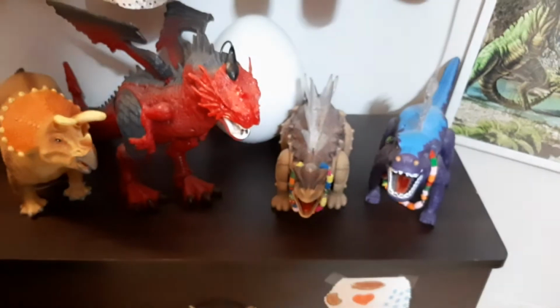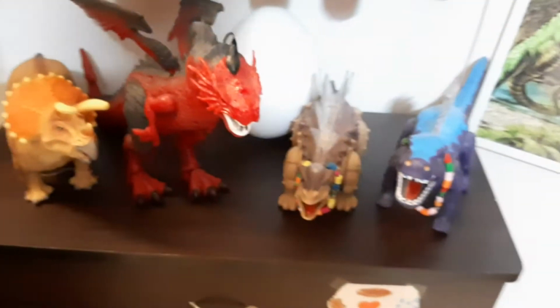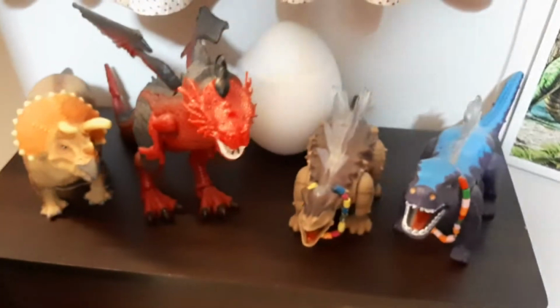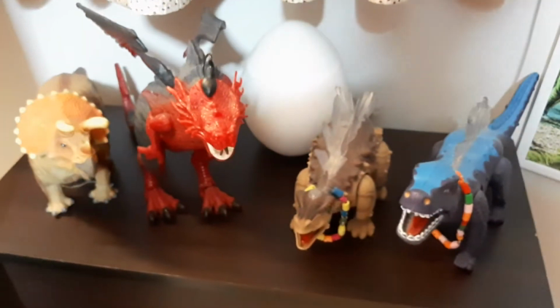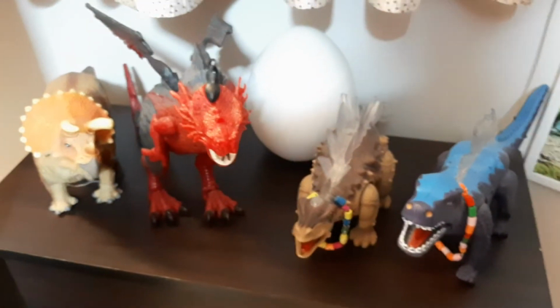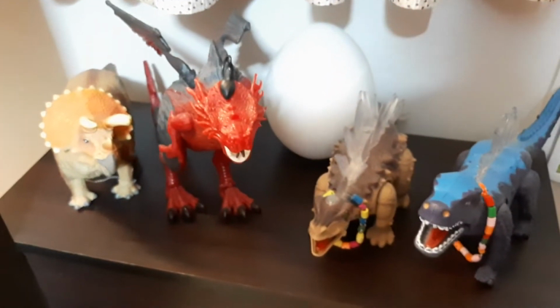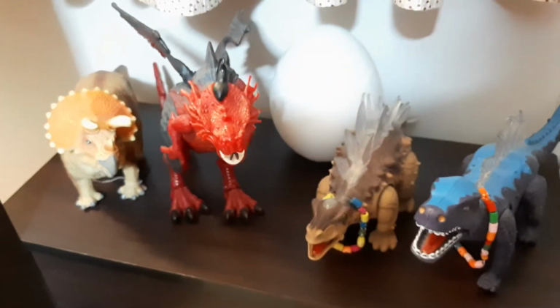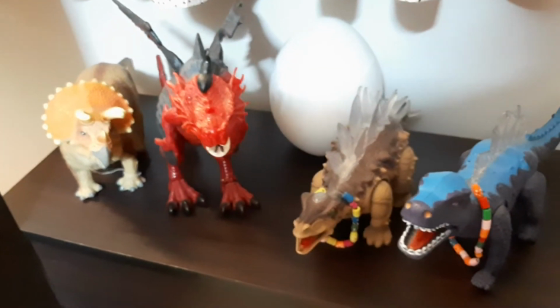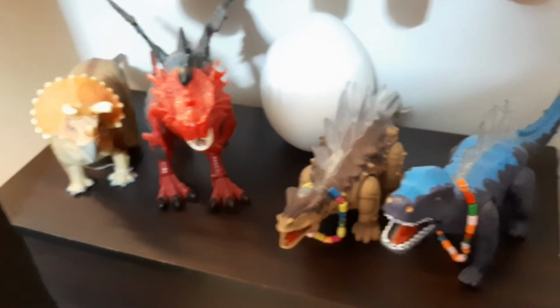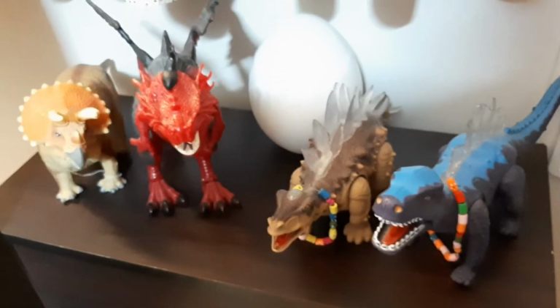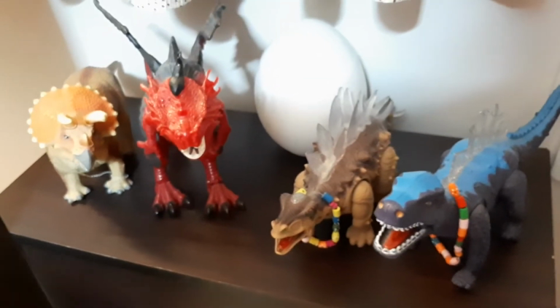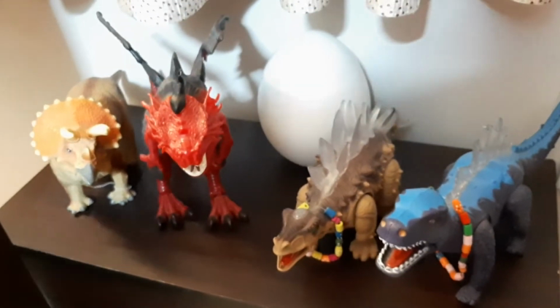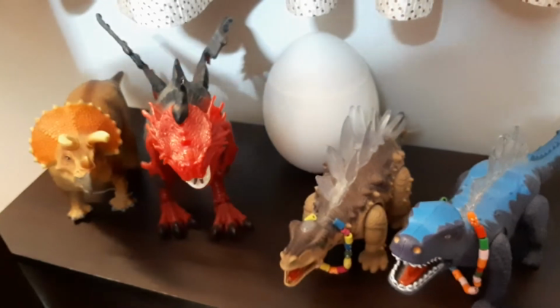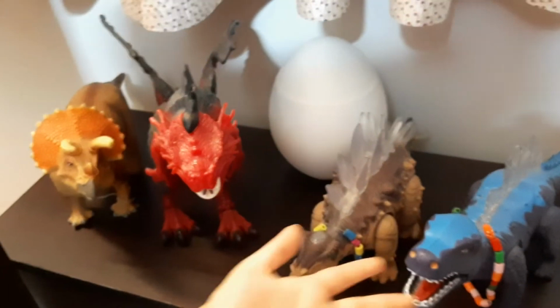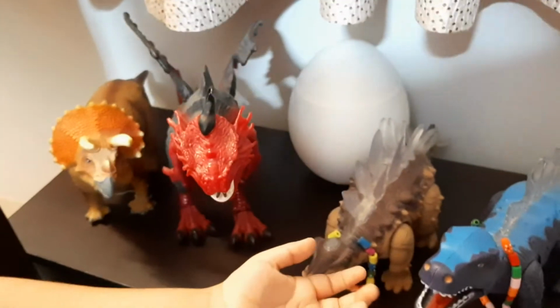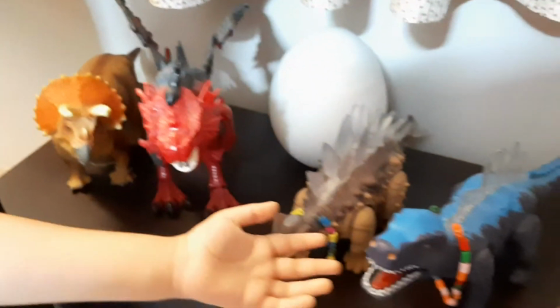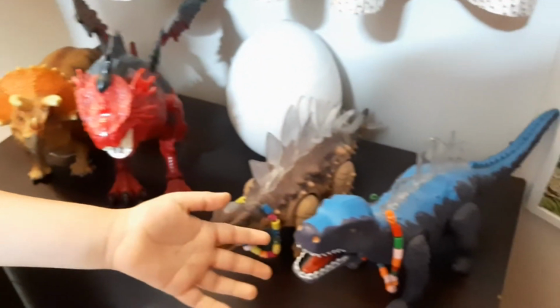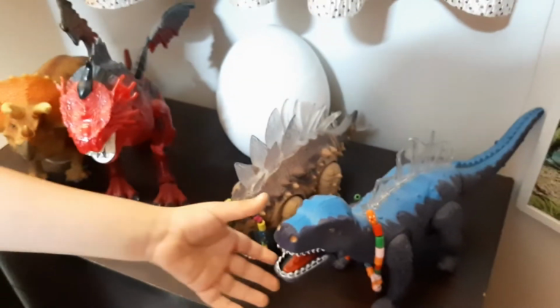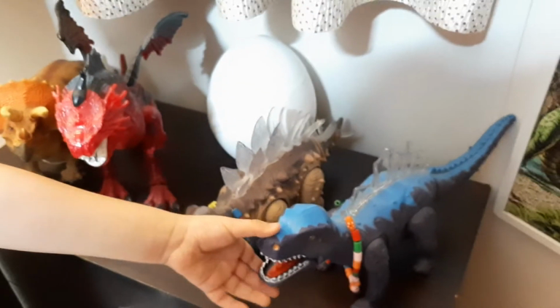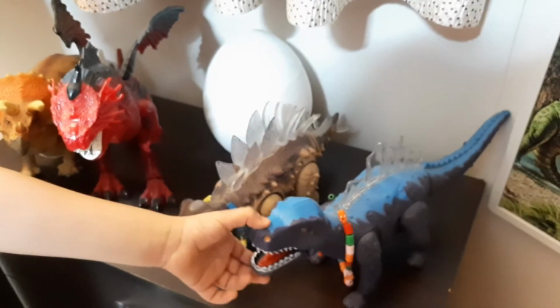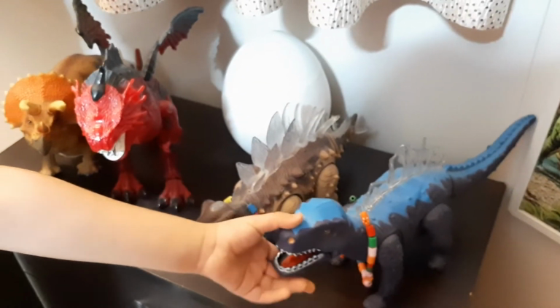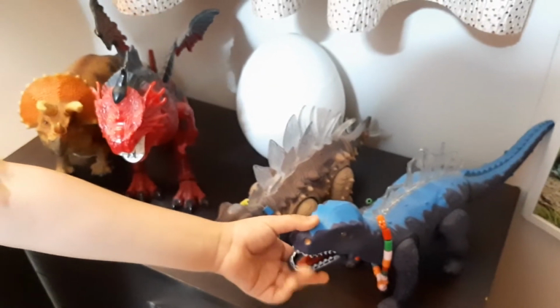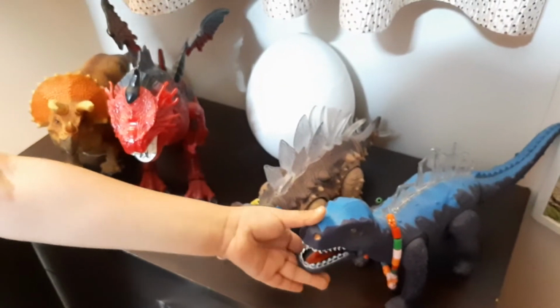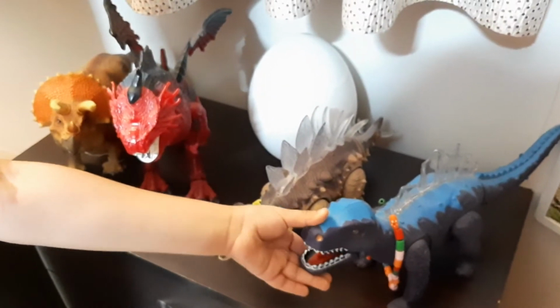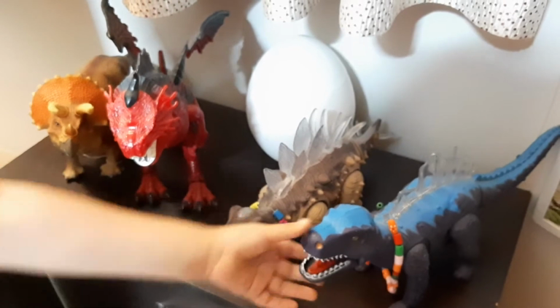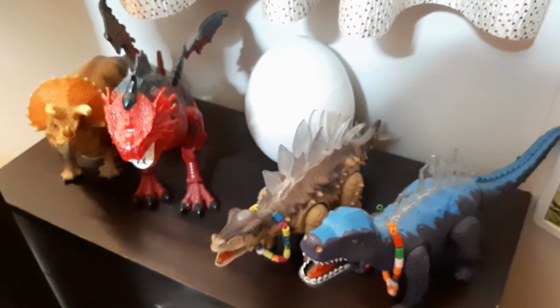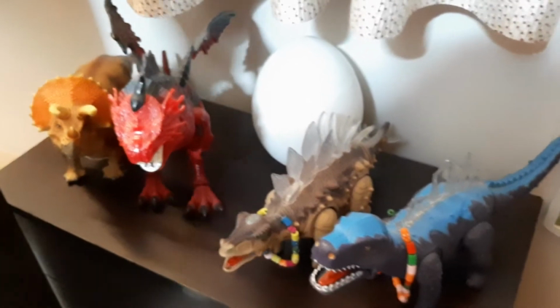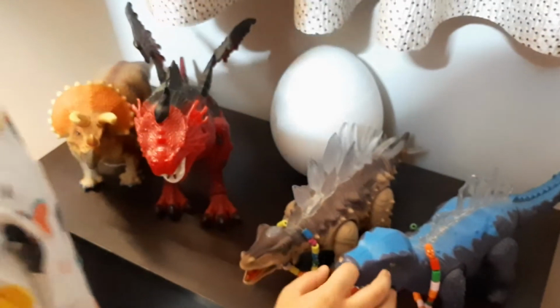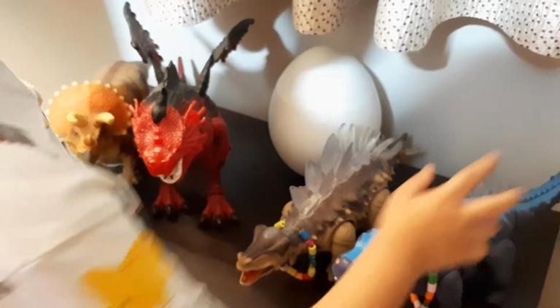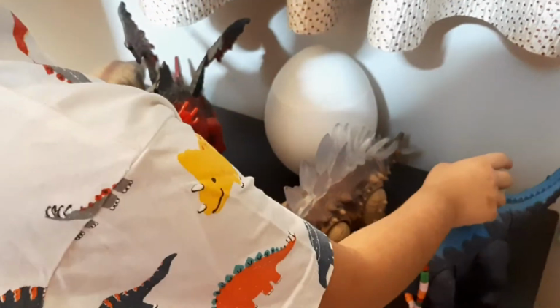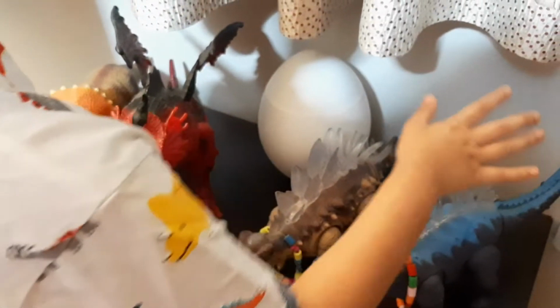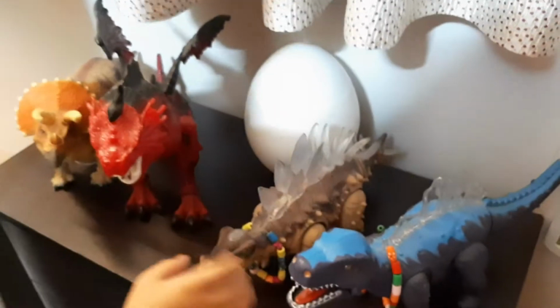And here is the Spinosaurus. There are Spinosaurus that can also have short mouths and walk on four legs.